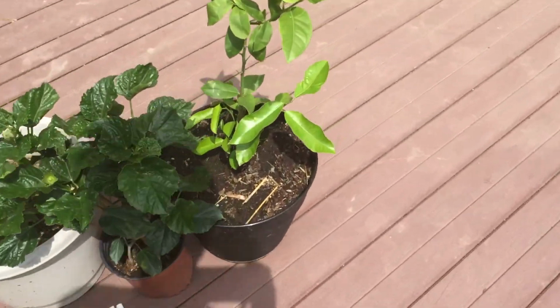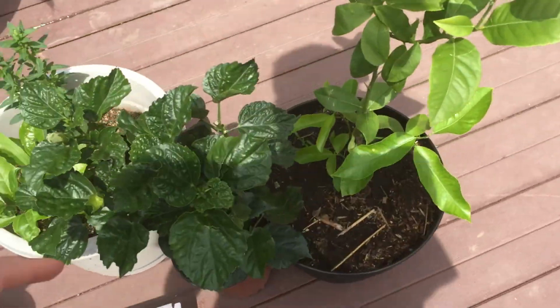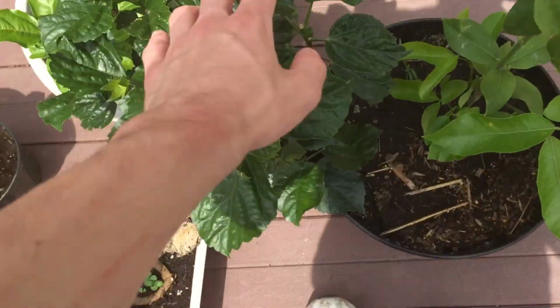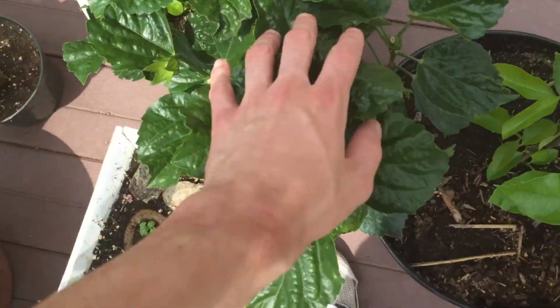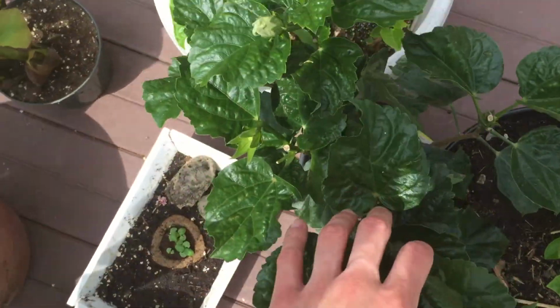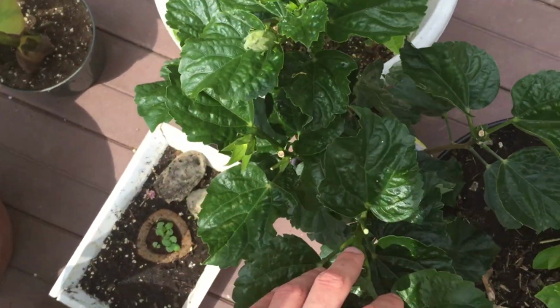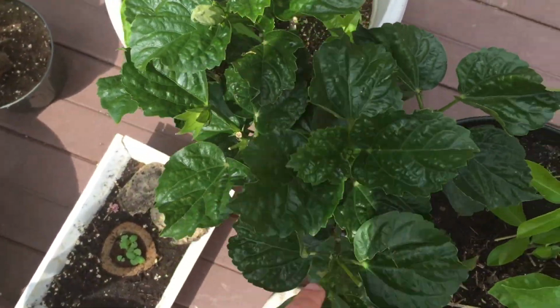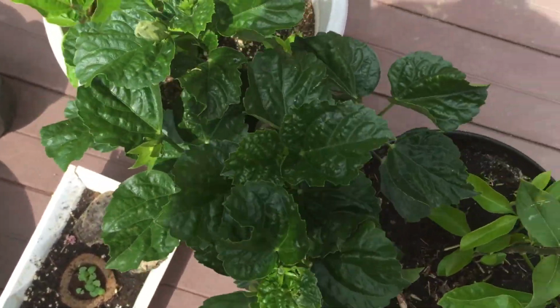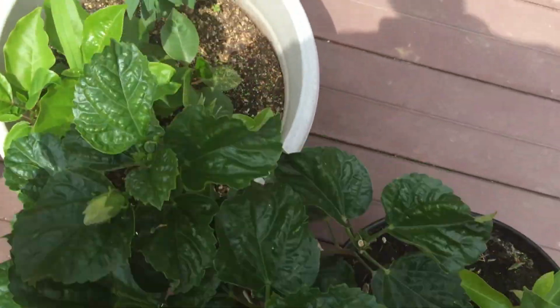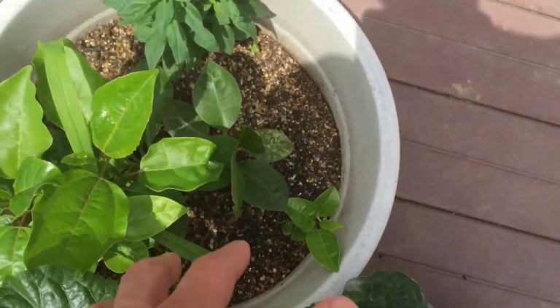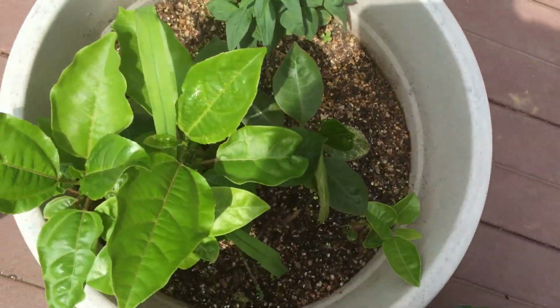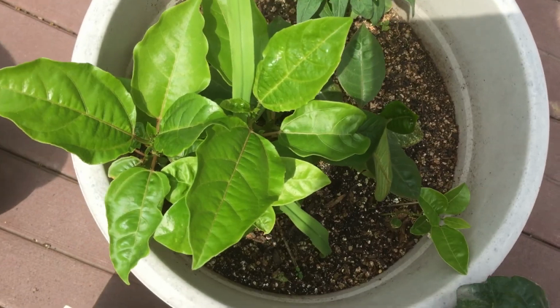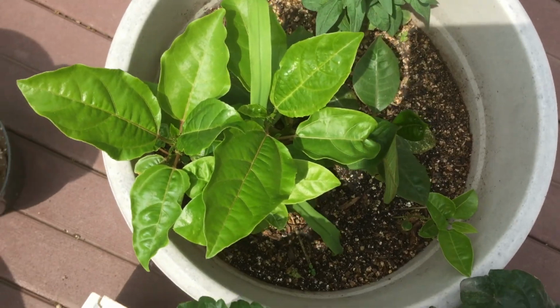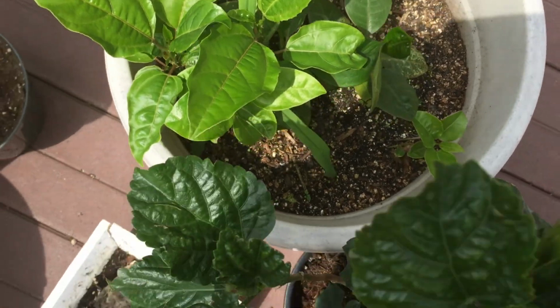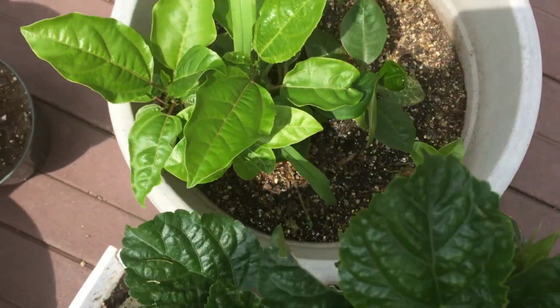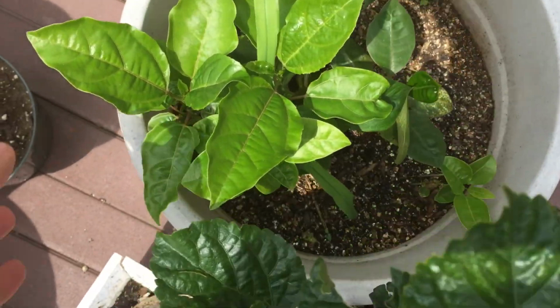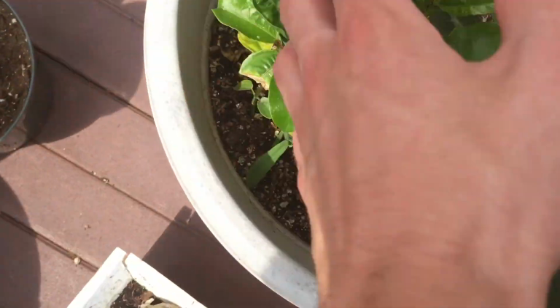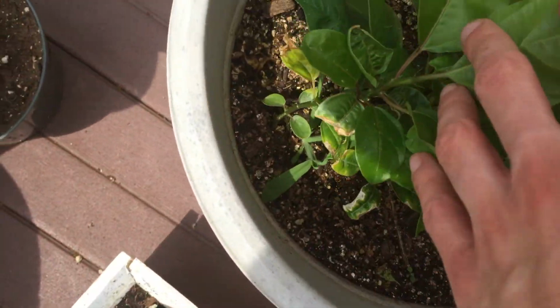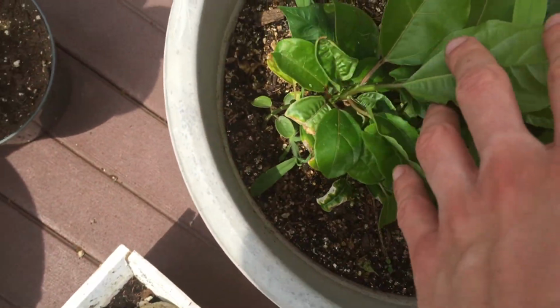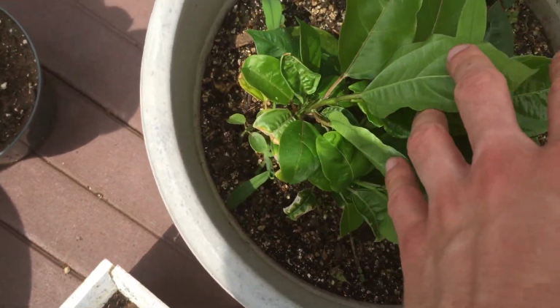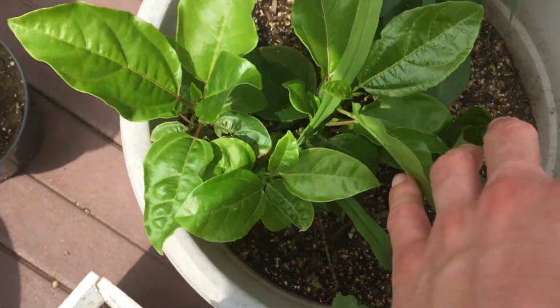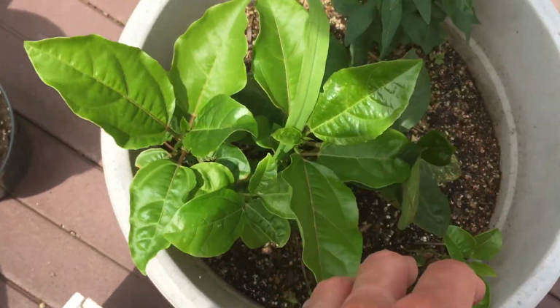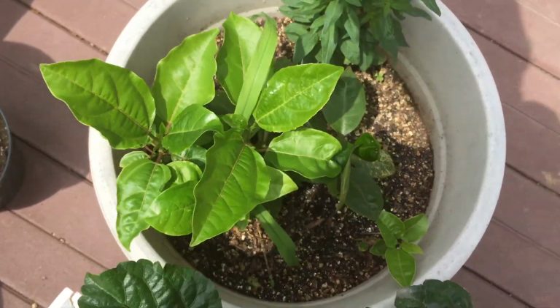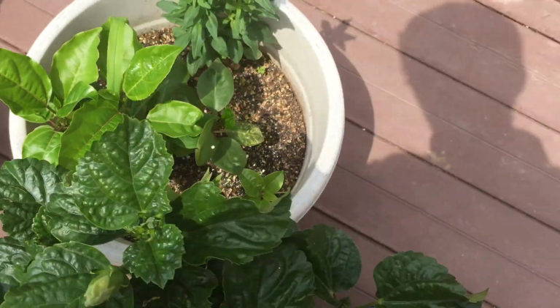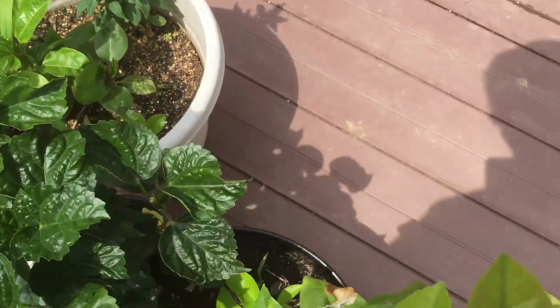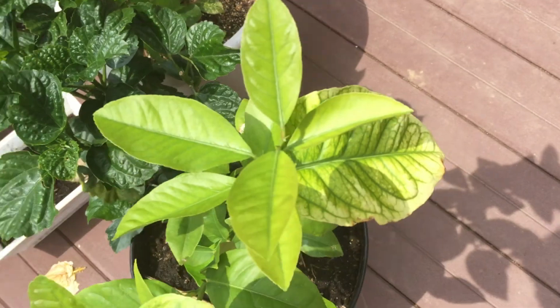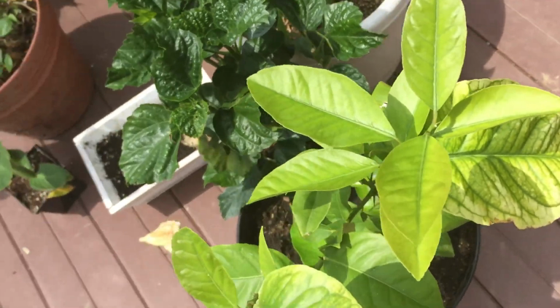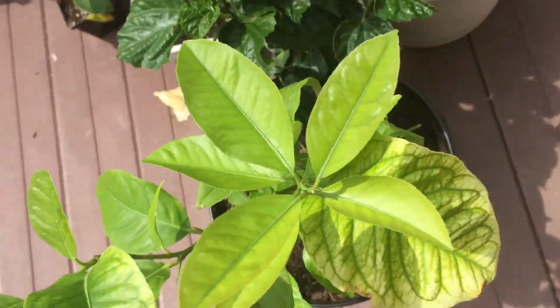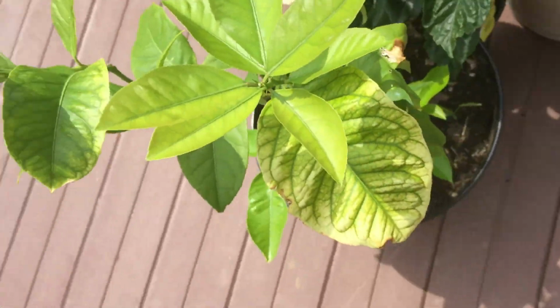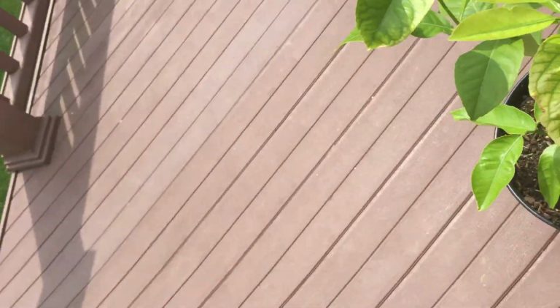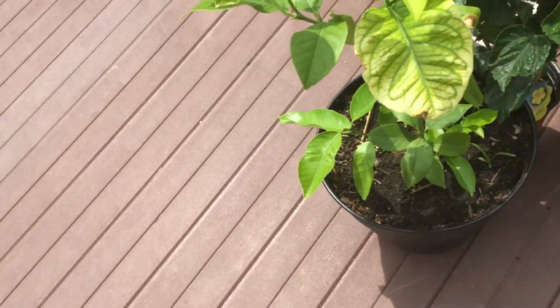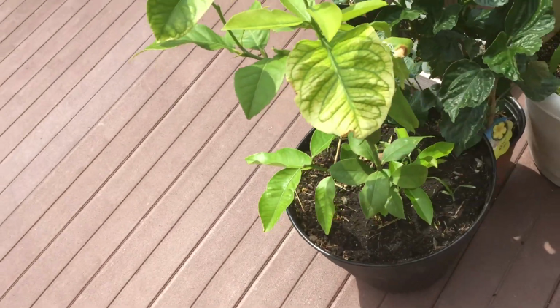Here's the Hawaiian plant, looking good. We got the Hawaiian flowers and papayas getting really big, looking really good. And last but not least, we got the lemon tree.